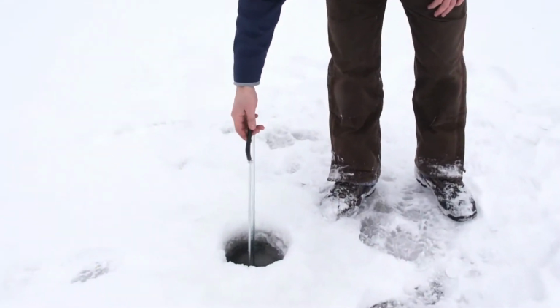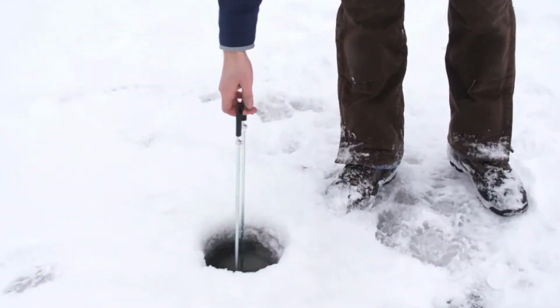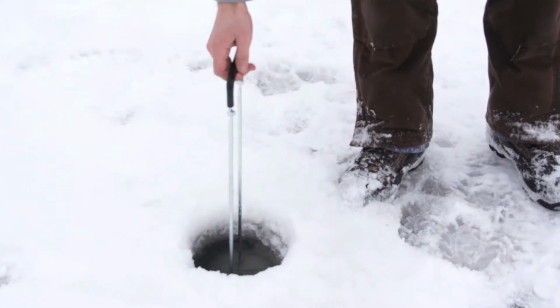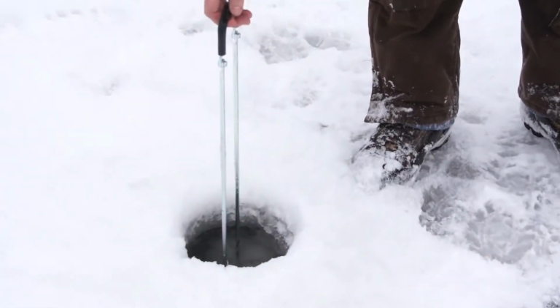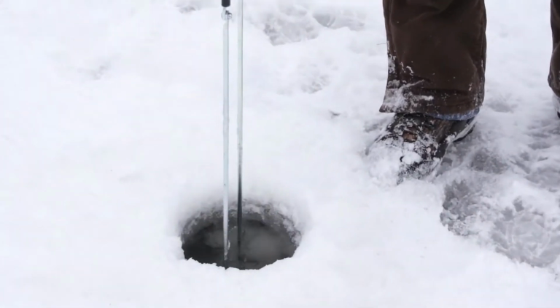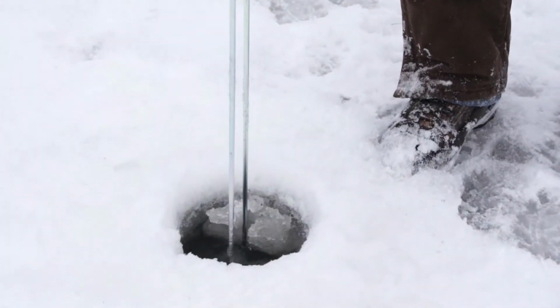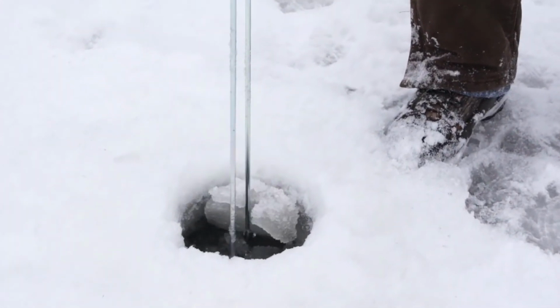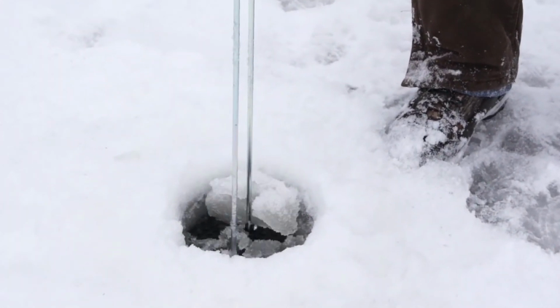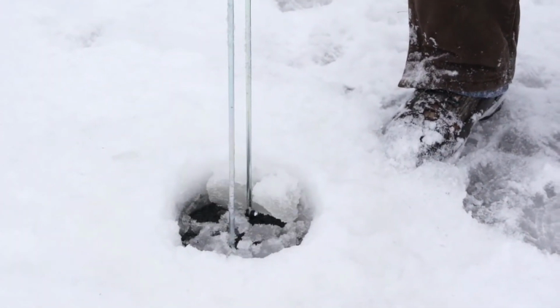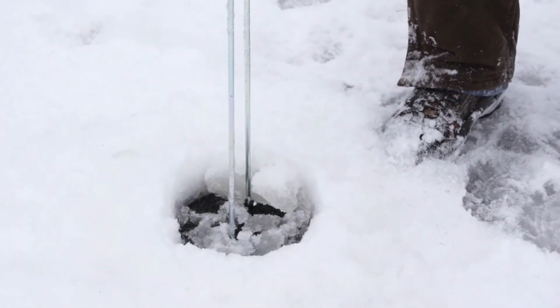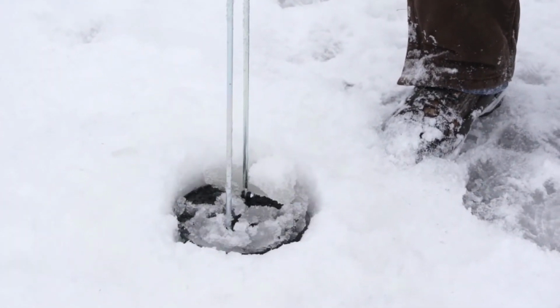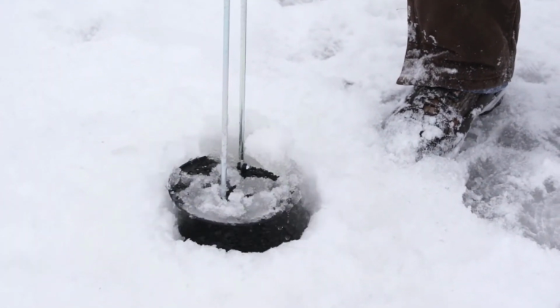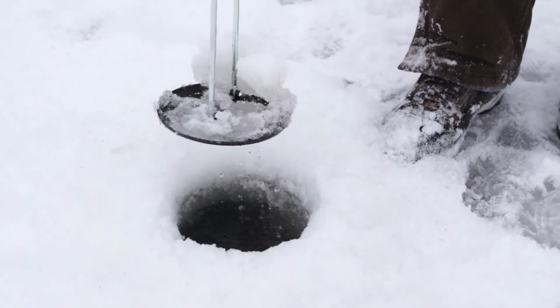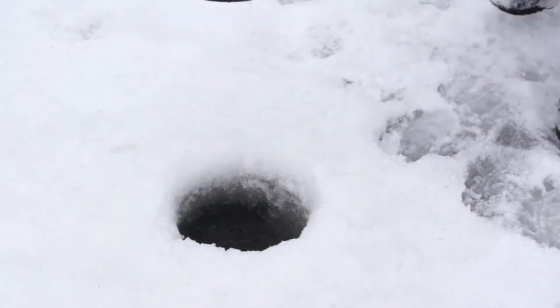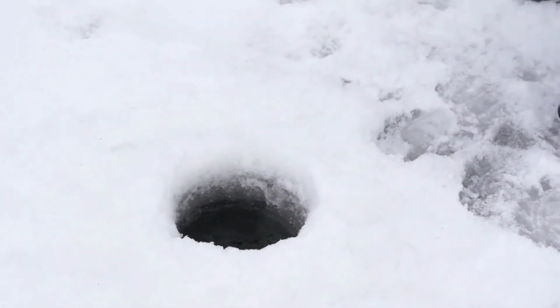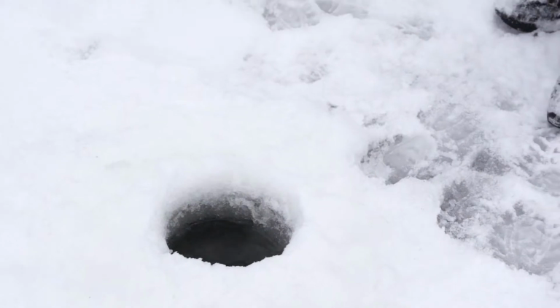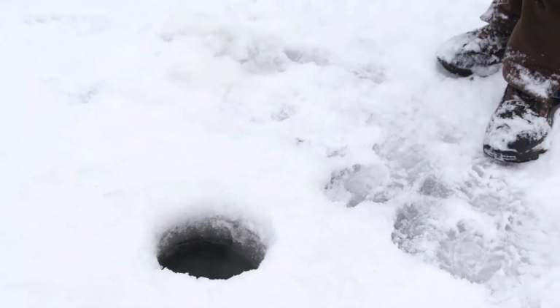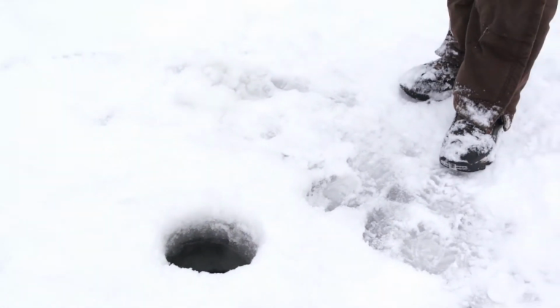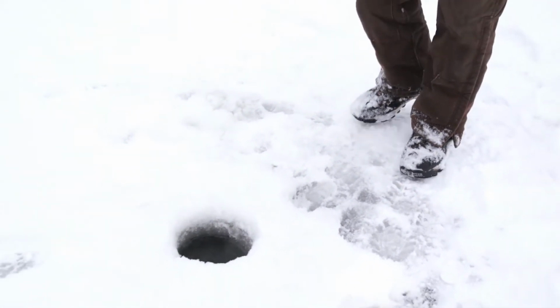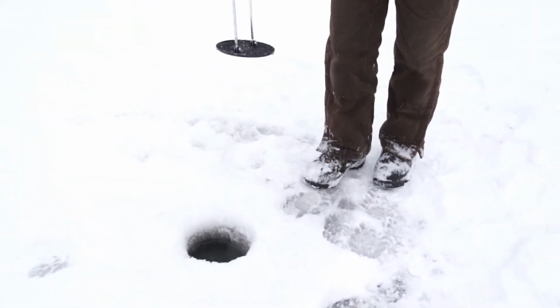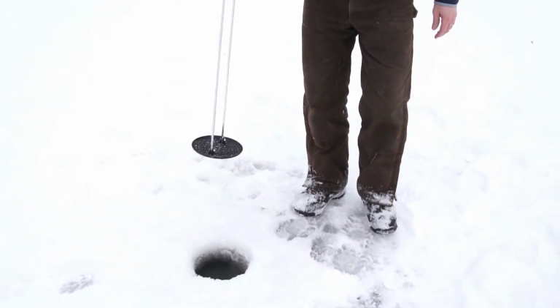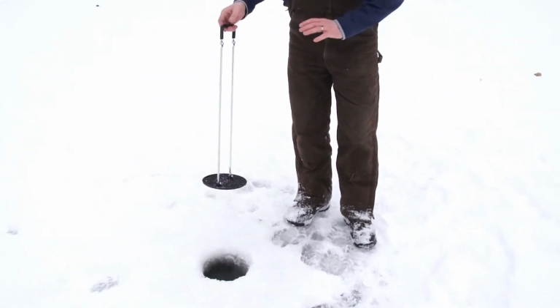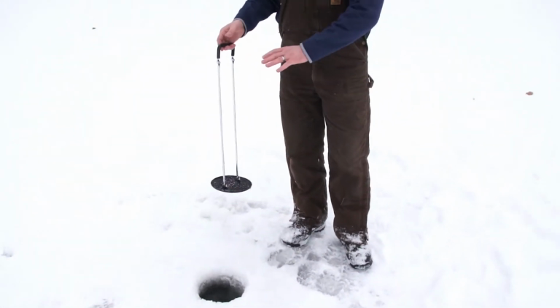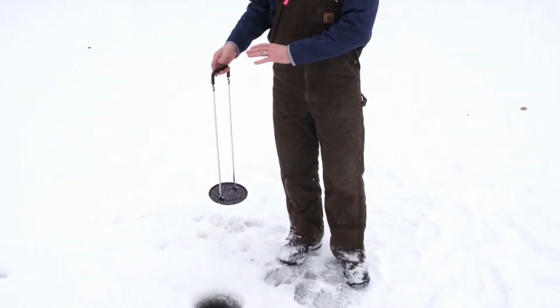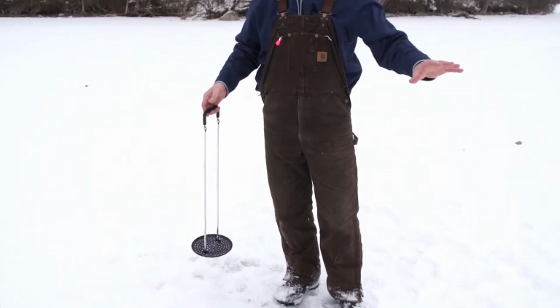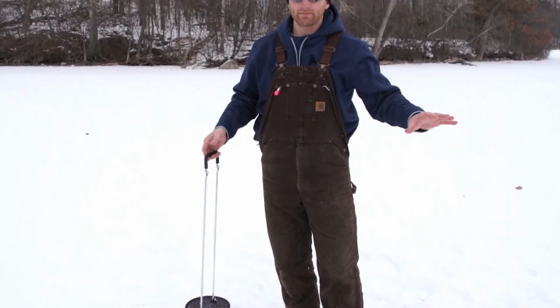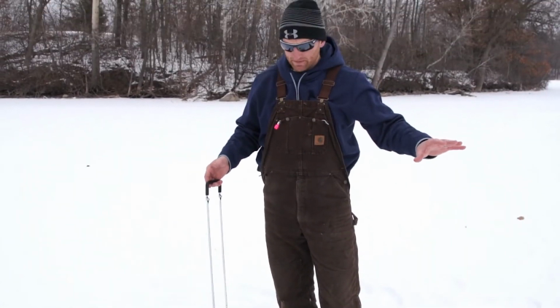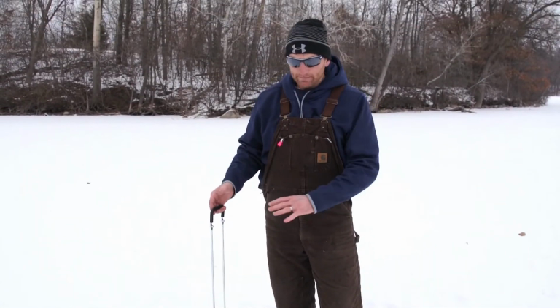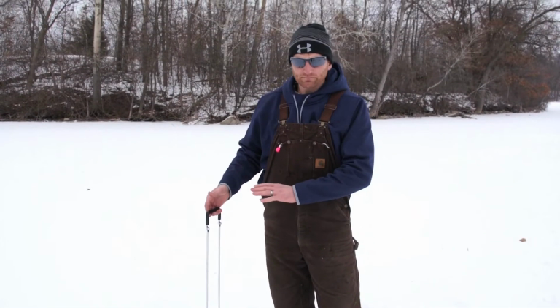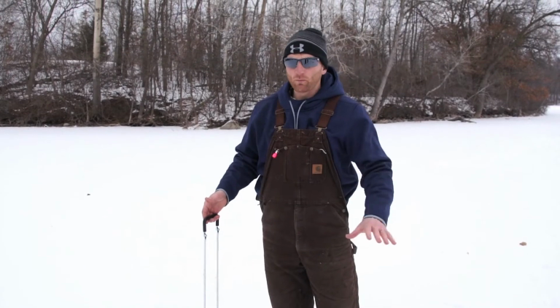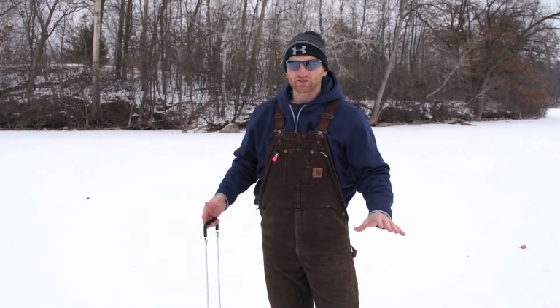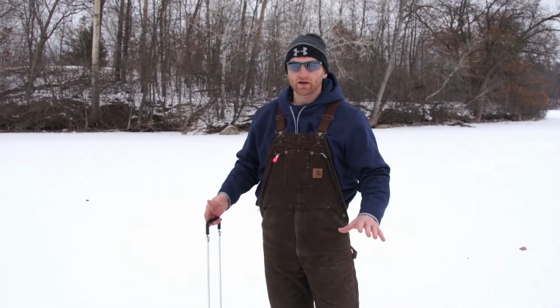This product is super easy to use, super lightweight, very portable. And there it is — one shot, the hole's cleared, get your tip up set, more fish in the bucket.